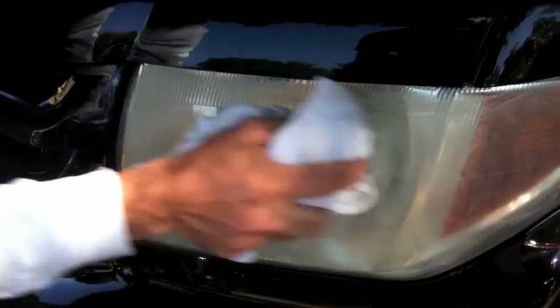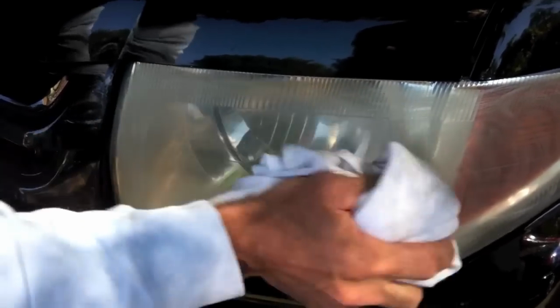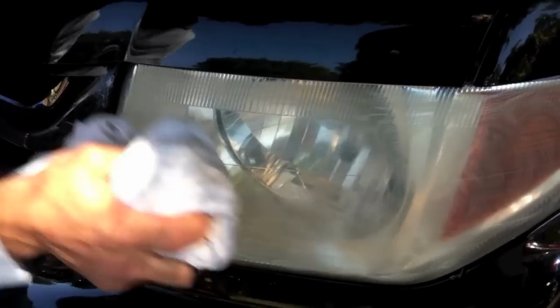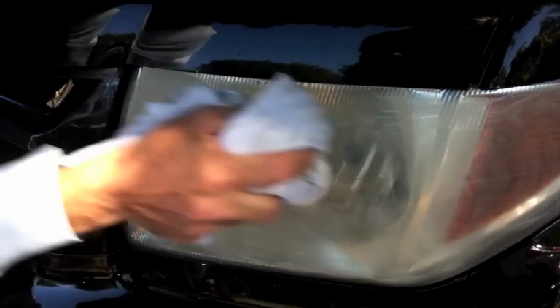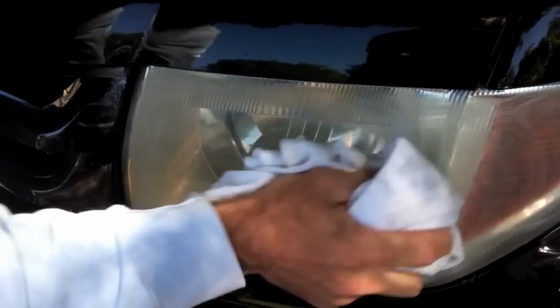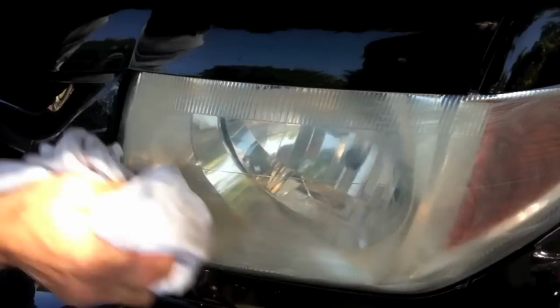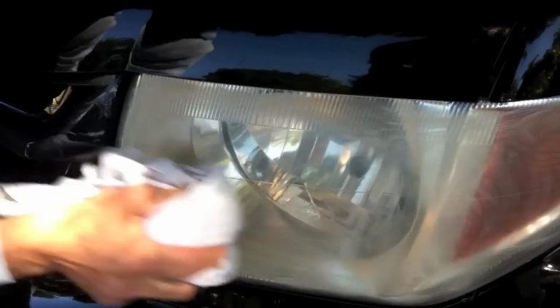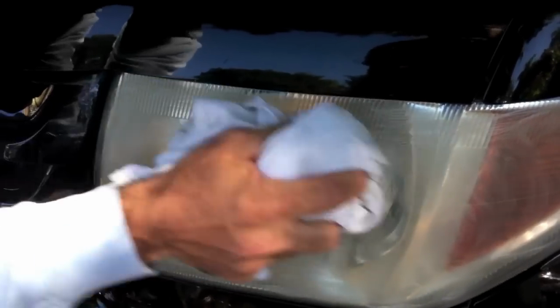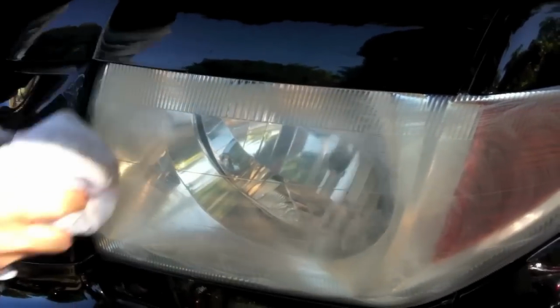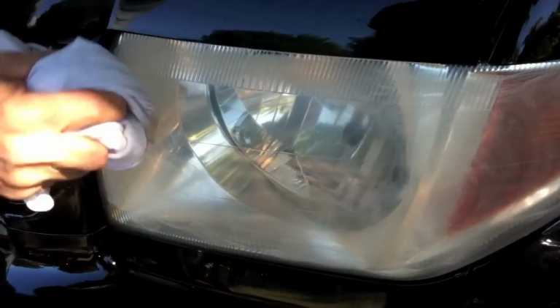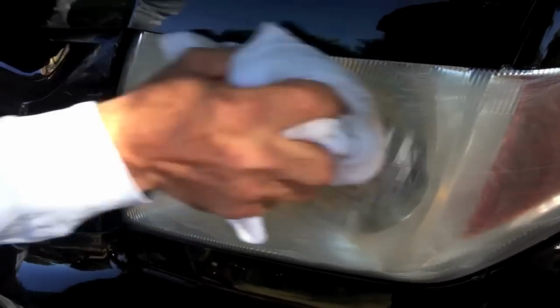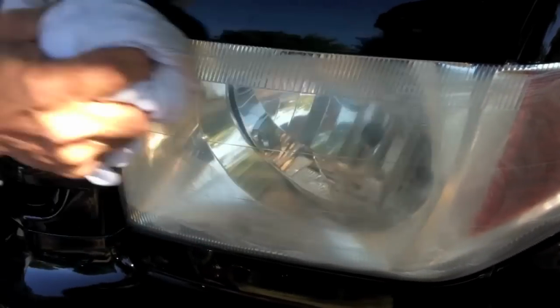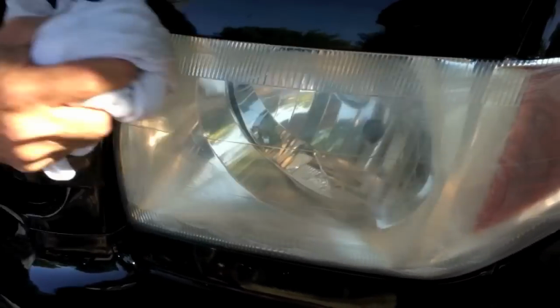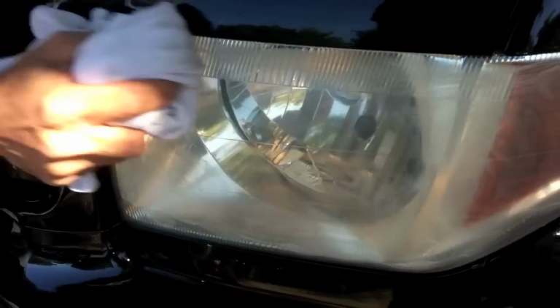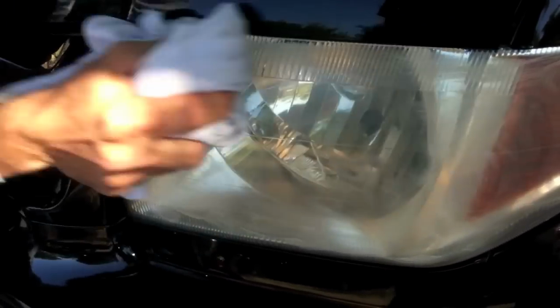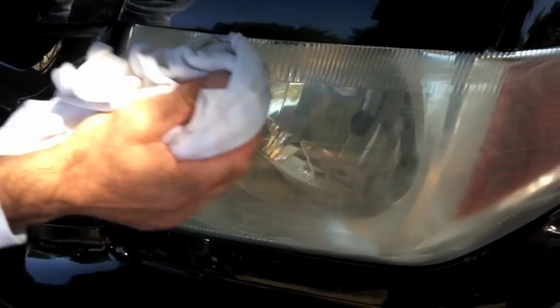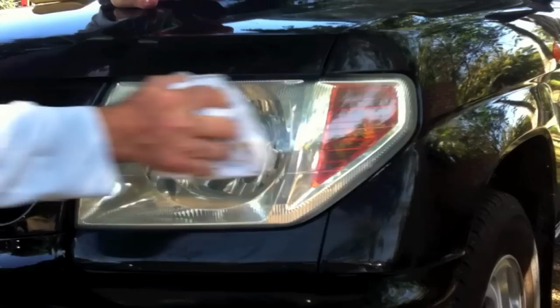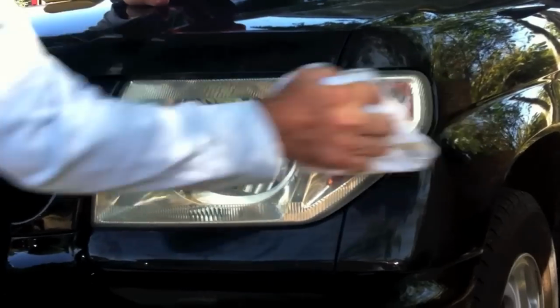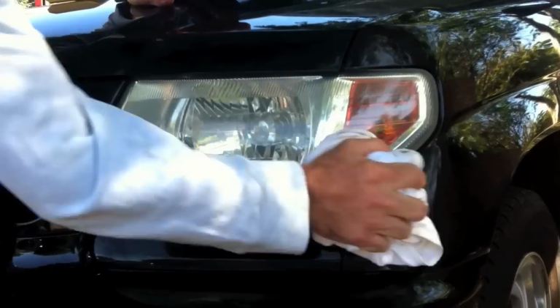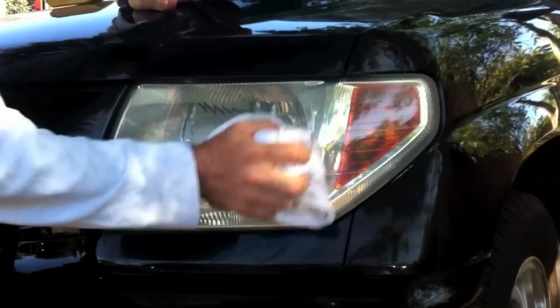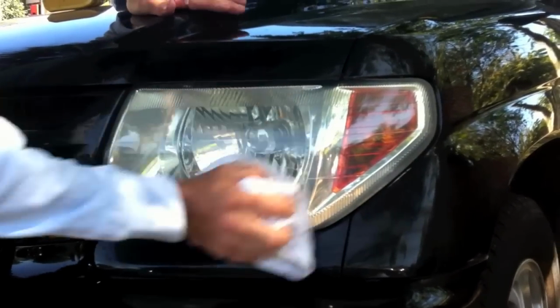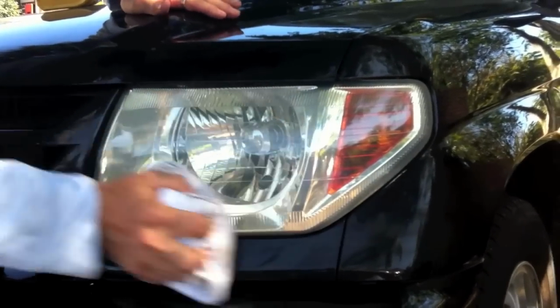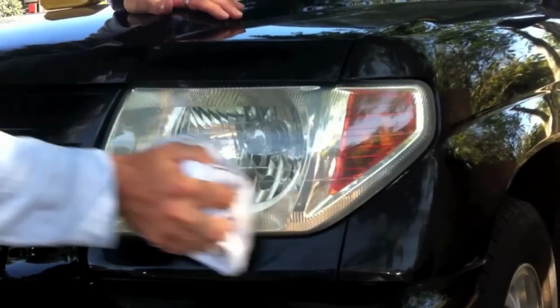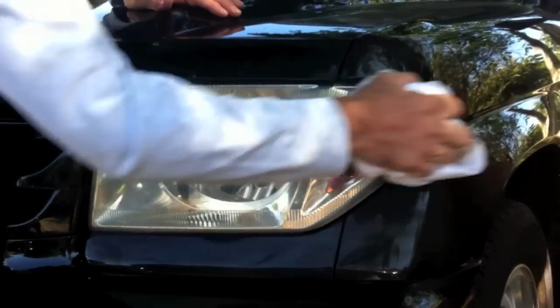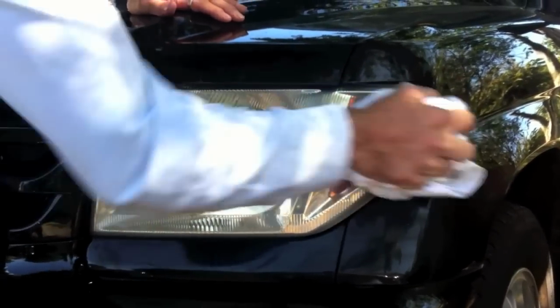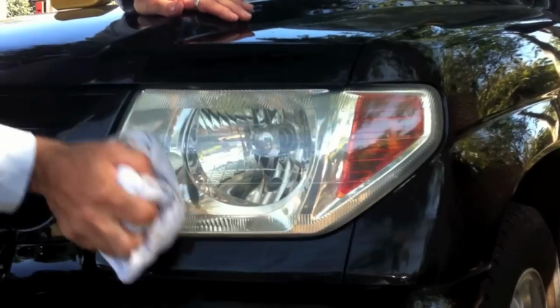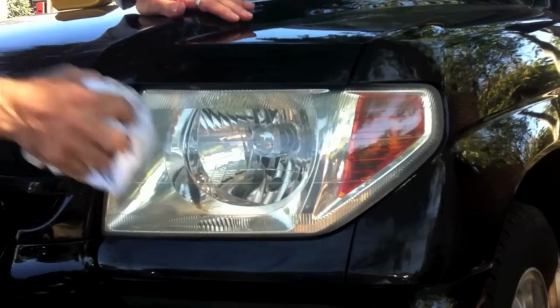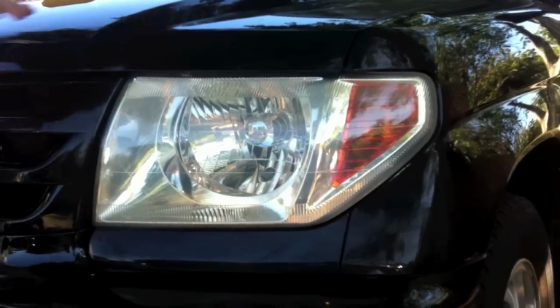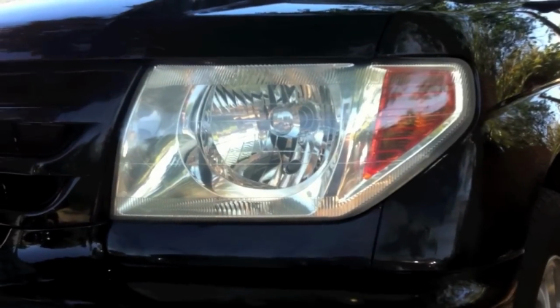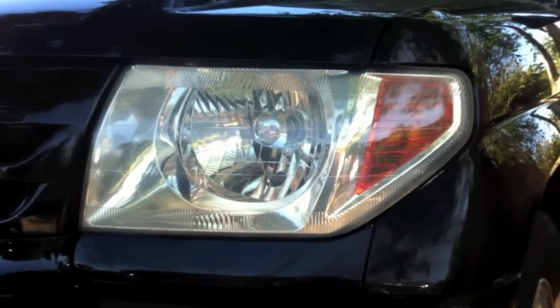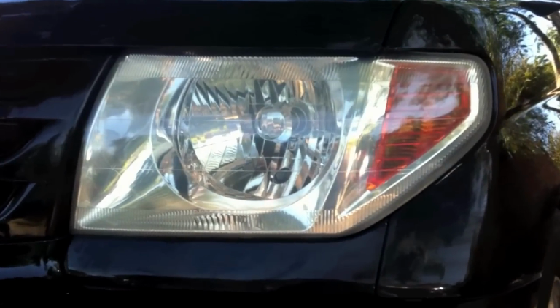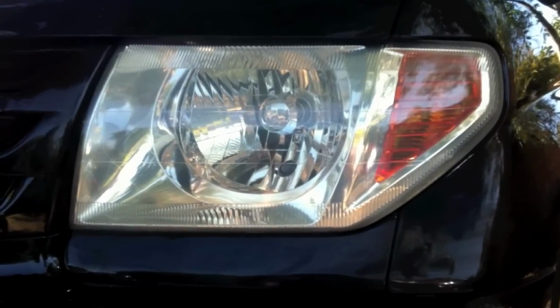Now you've just got to rub it off with a nice clean bit of rag. And have a look at that. Look how shiny that is. Beautiful. No worries.